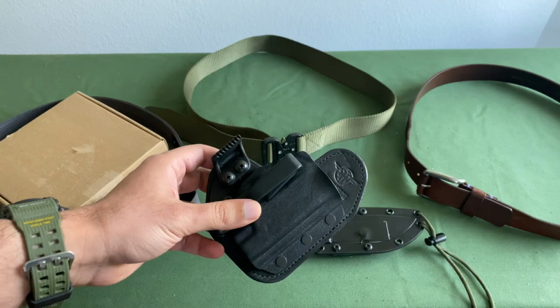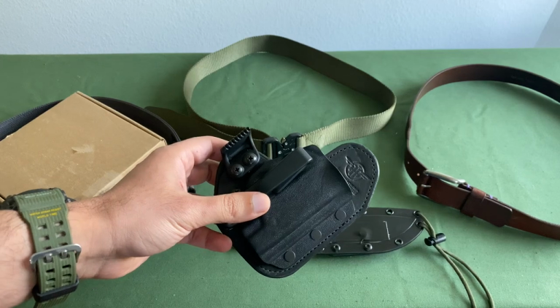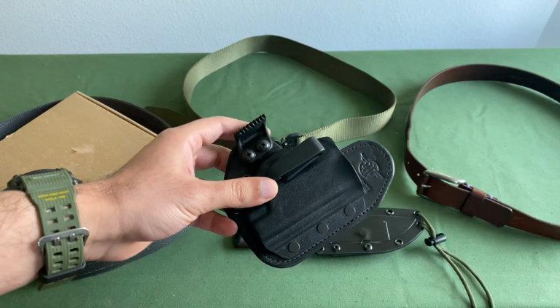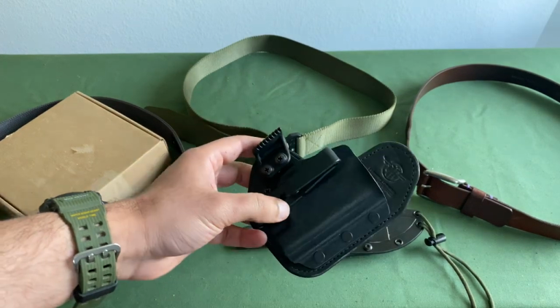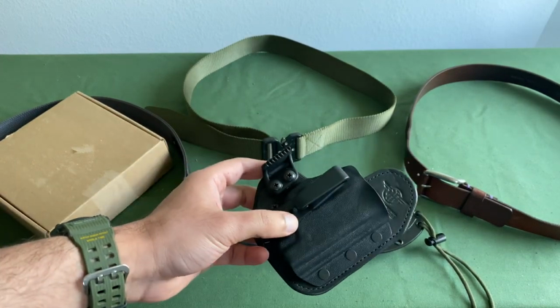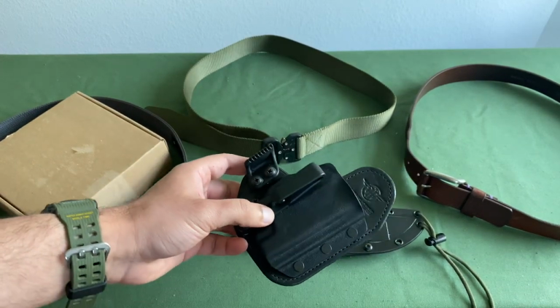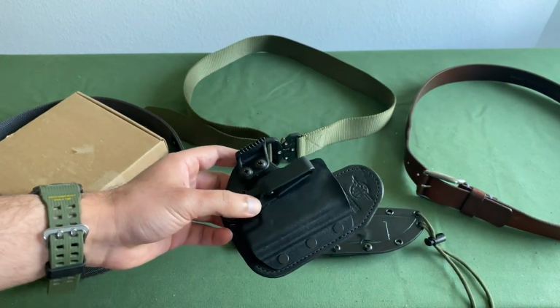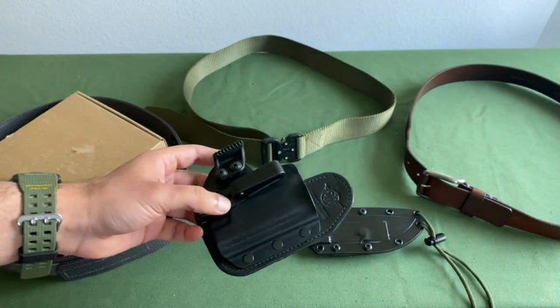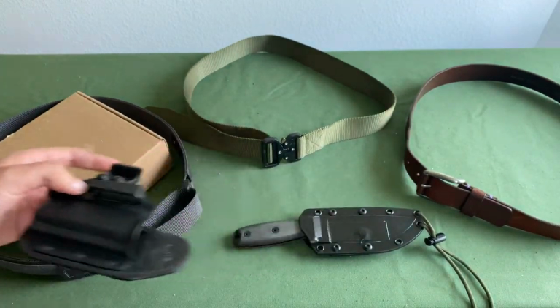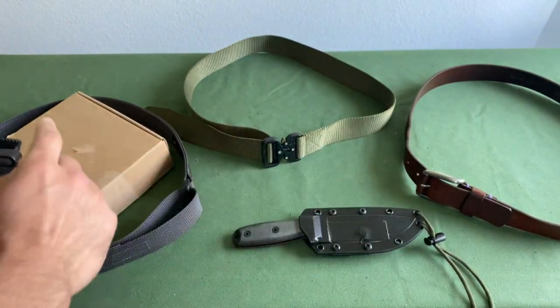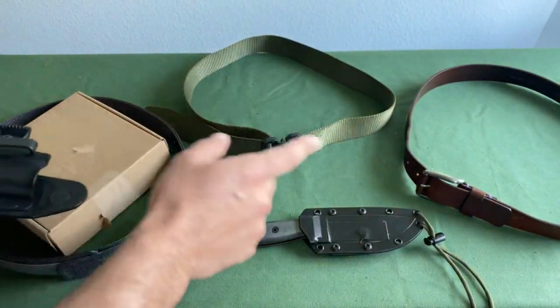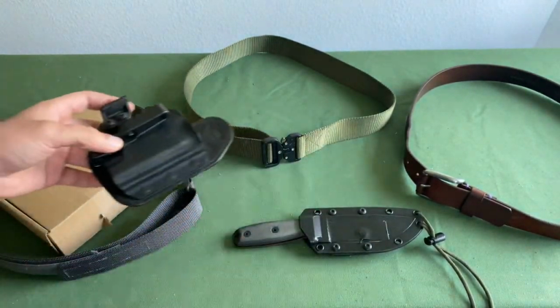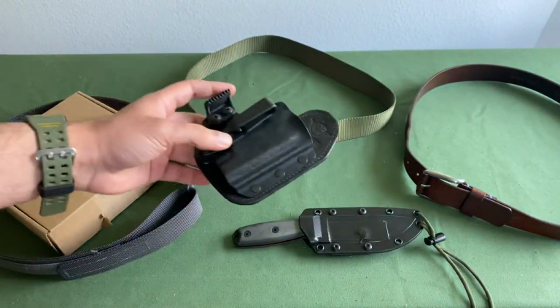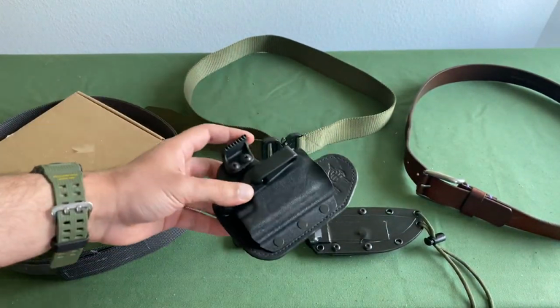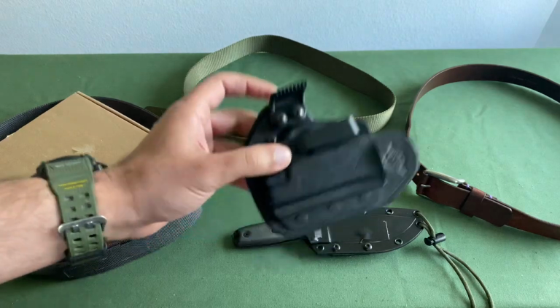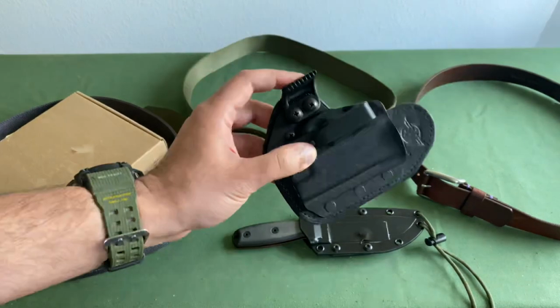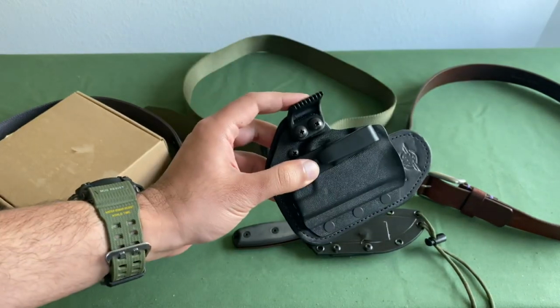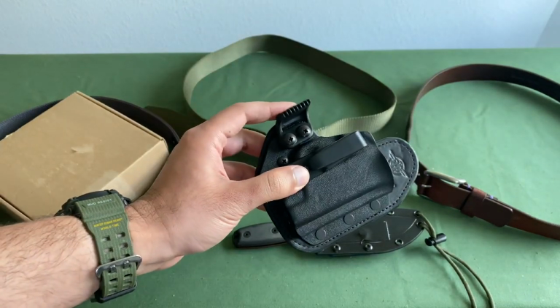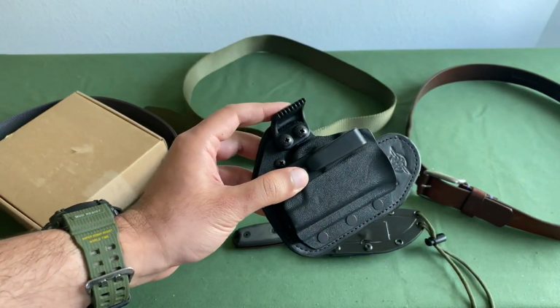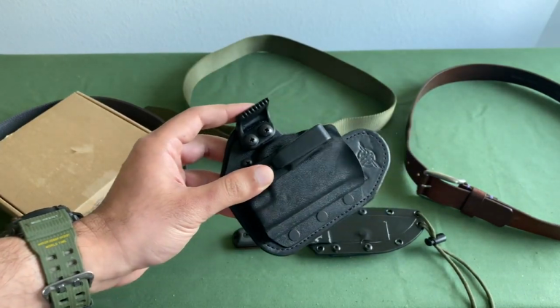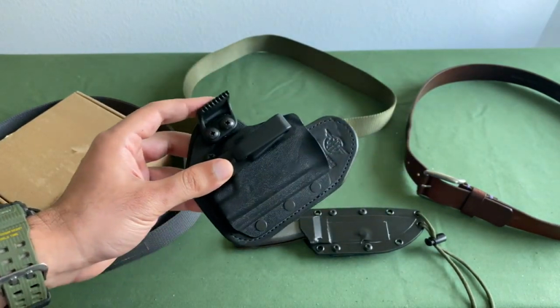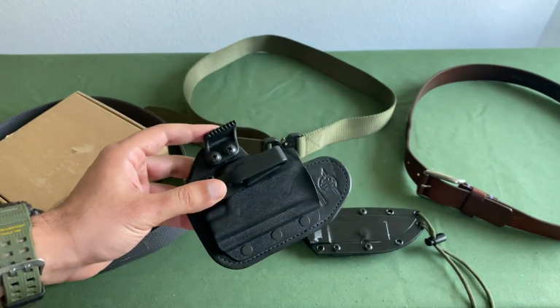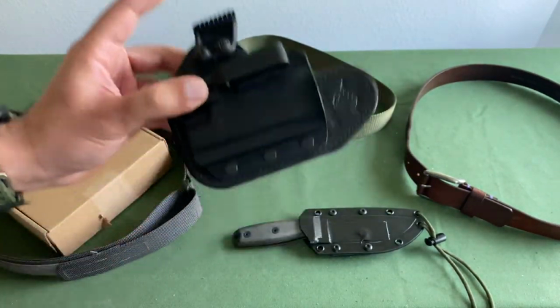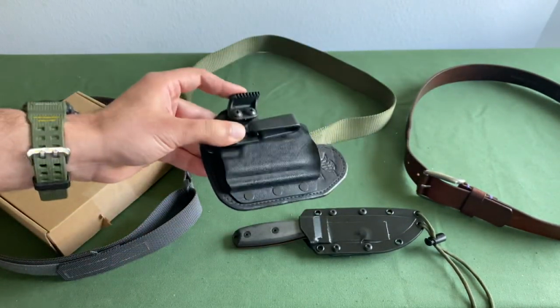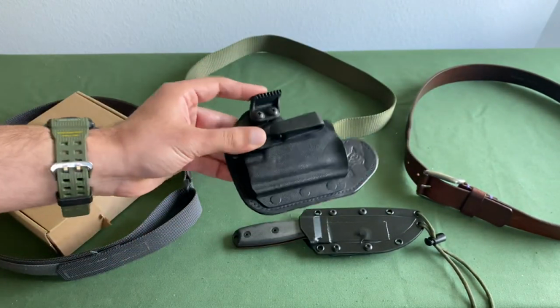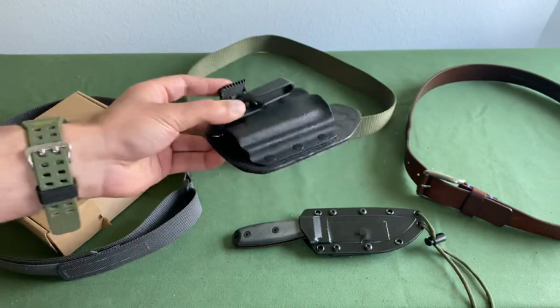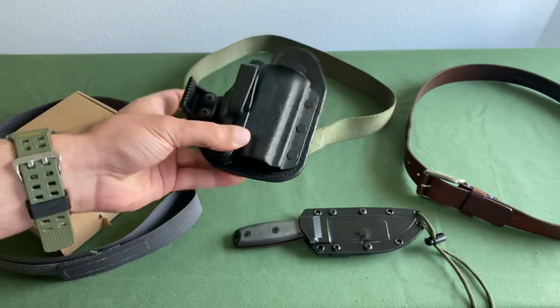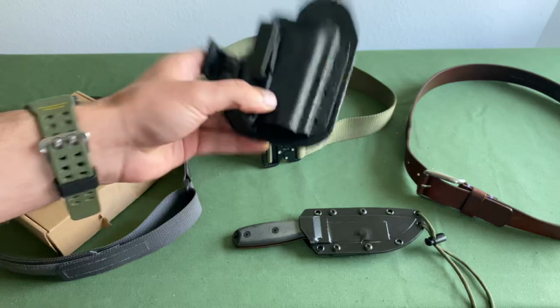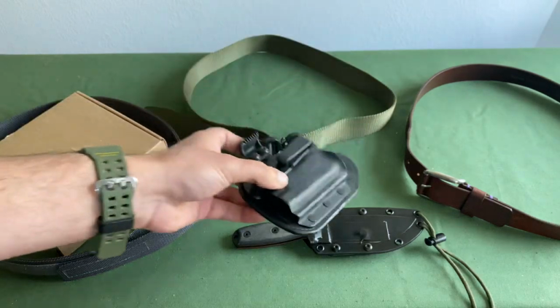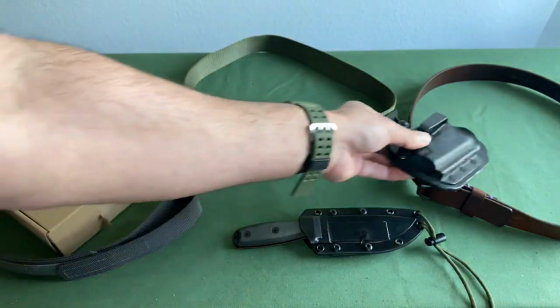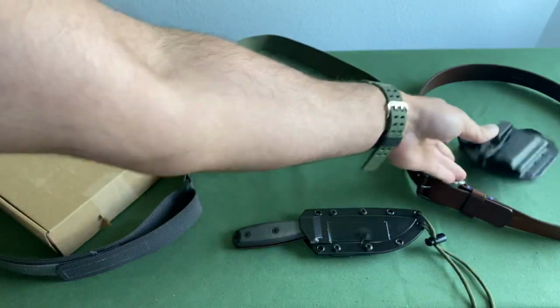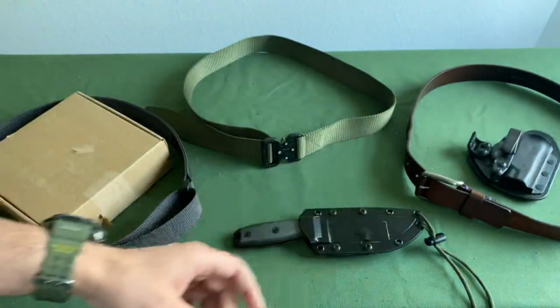What is up, Wolfpack? Today we're going to be walking you through how to pick the best EDC belts so you can carry your concealed carry weapon securely, safely, and ready to go.